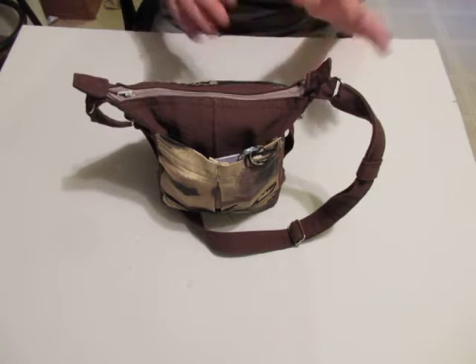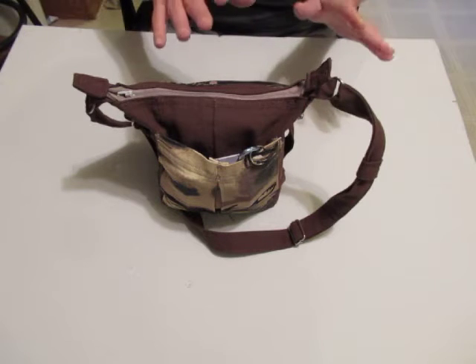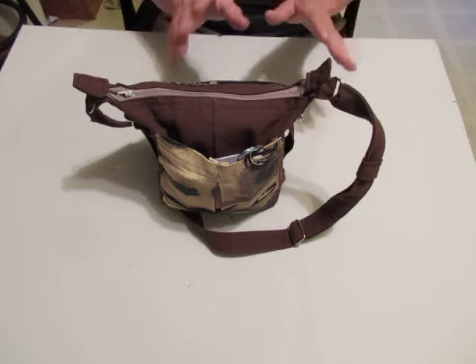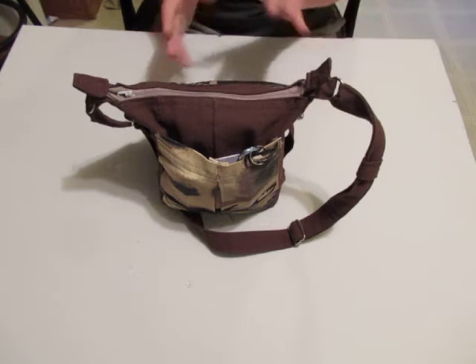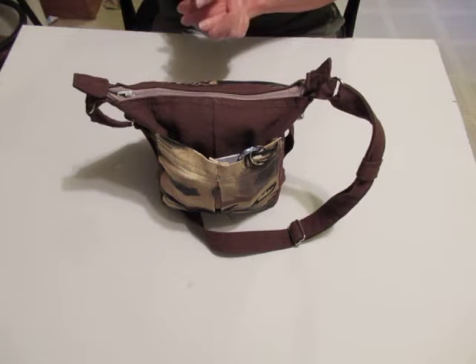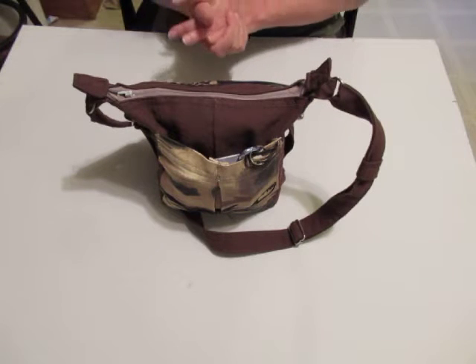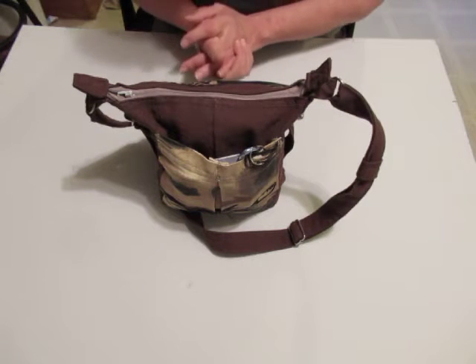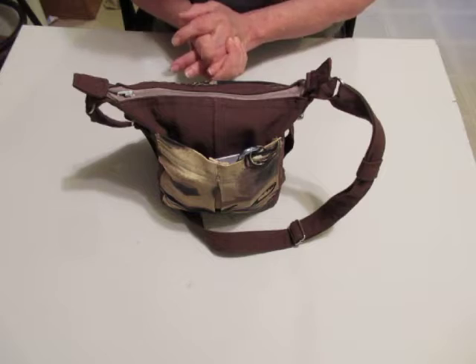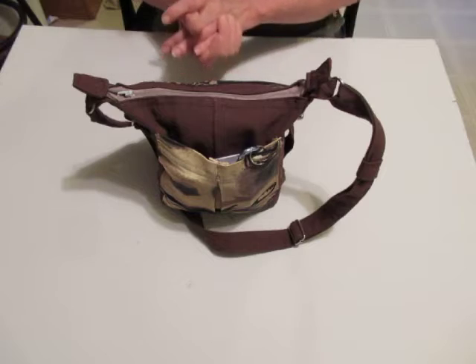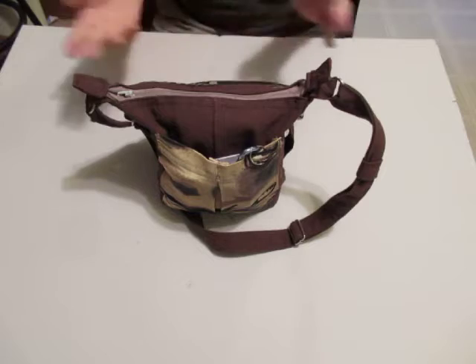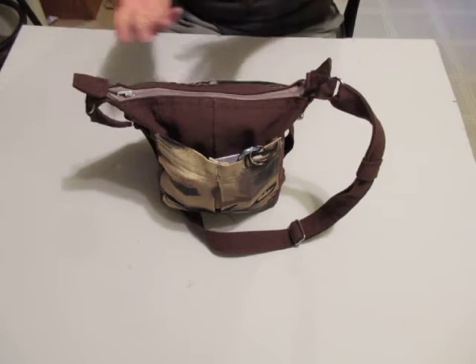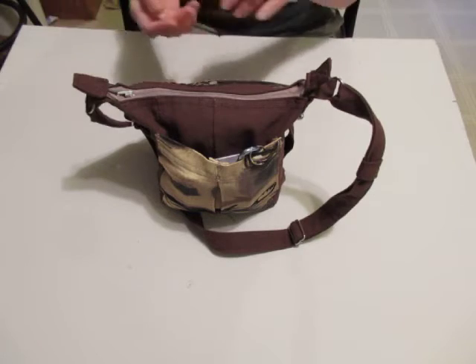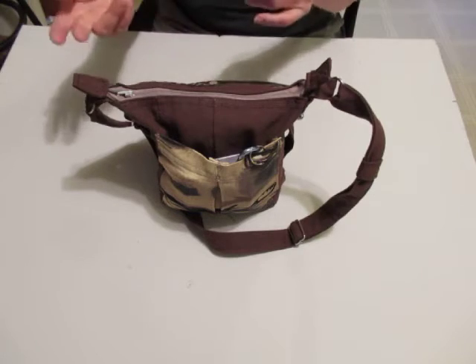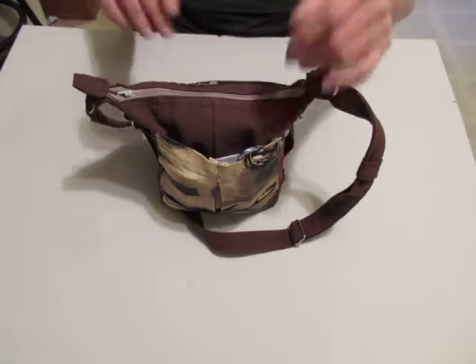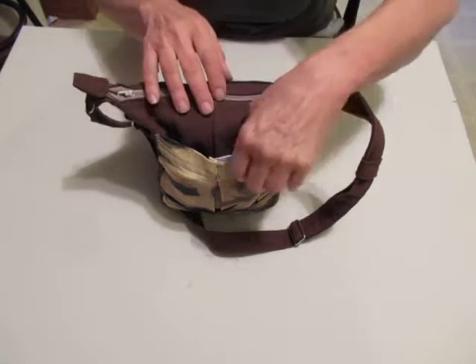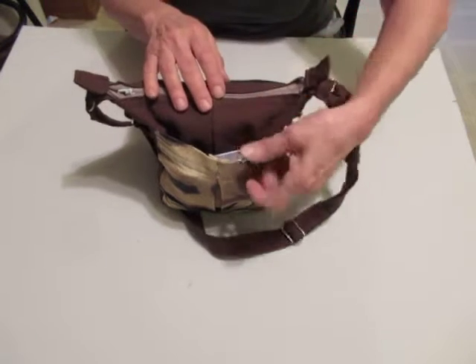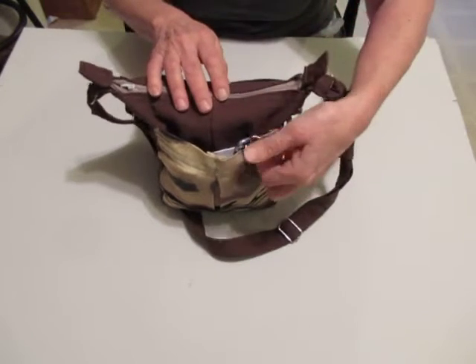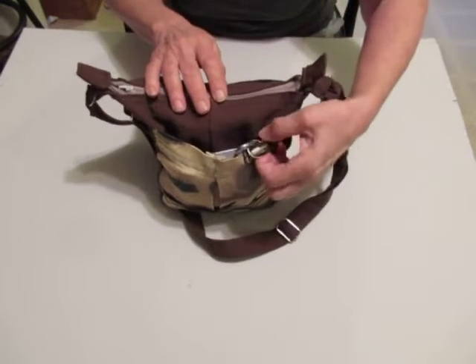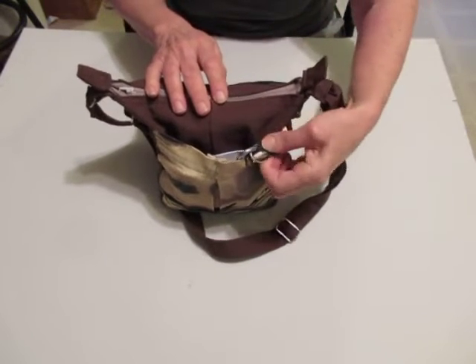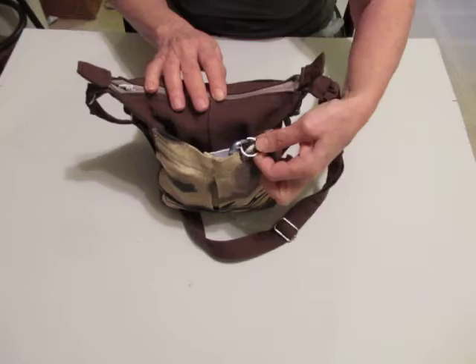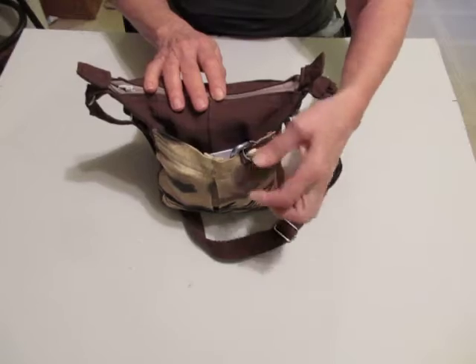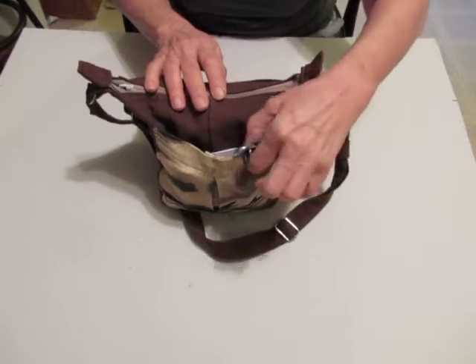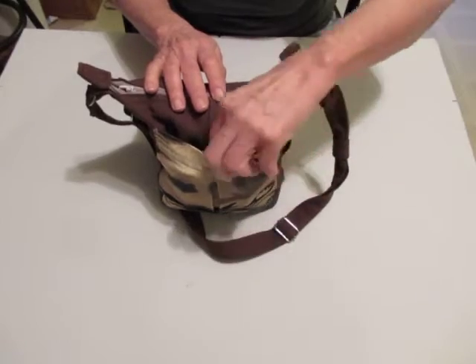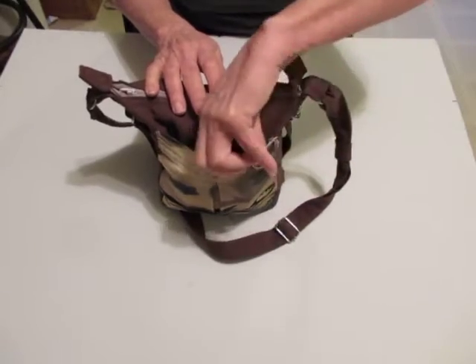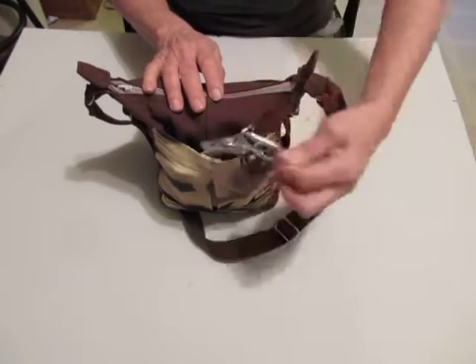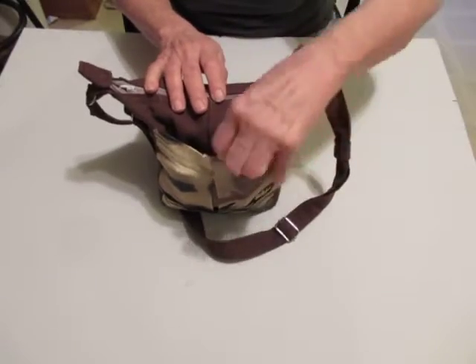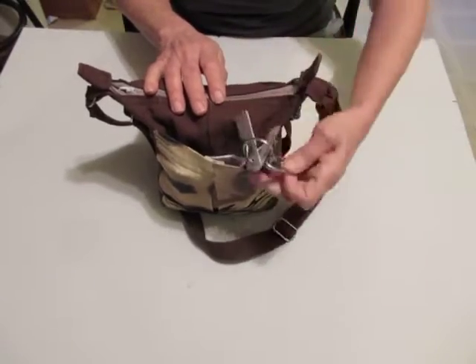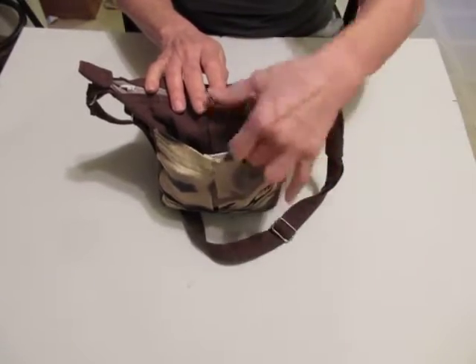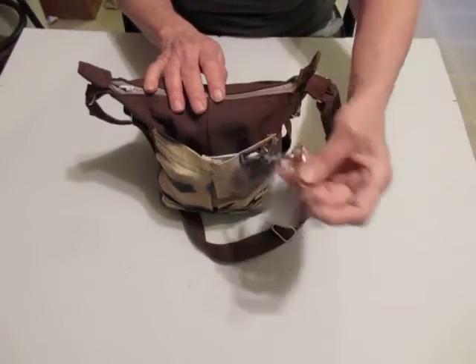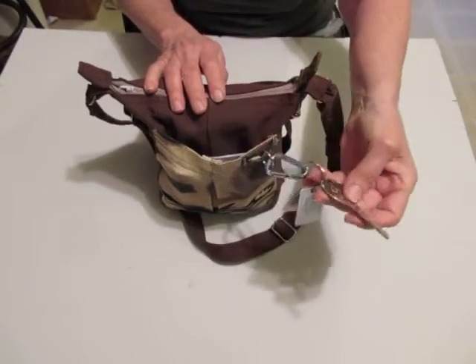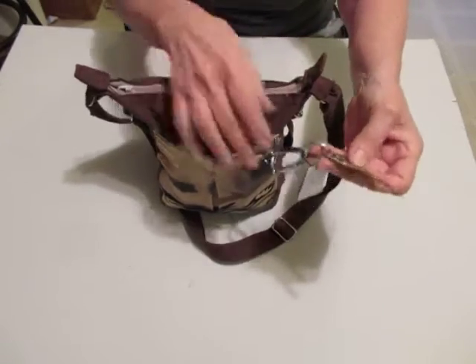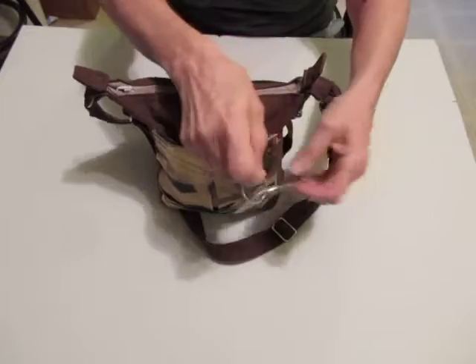I've already got it packed, so let's look and see what I've got in this bag — give you some ideas of what you could do with it. This loop here with a hook can collect my keys, my car key.